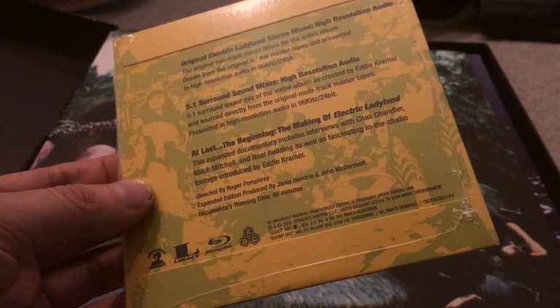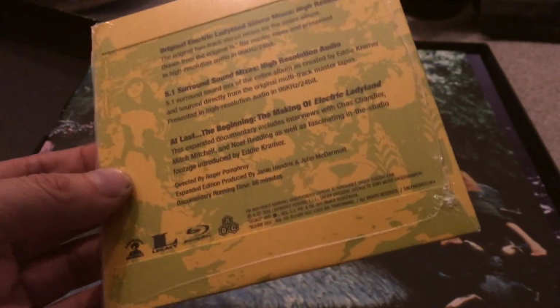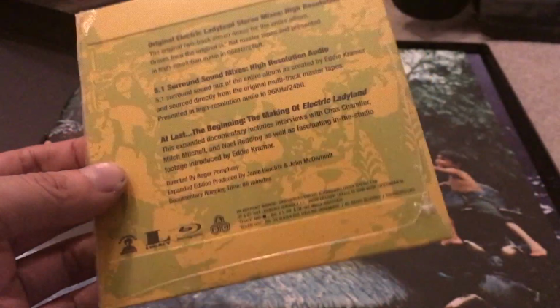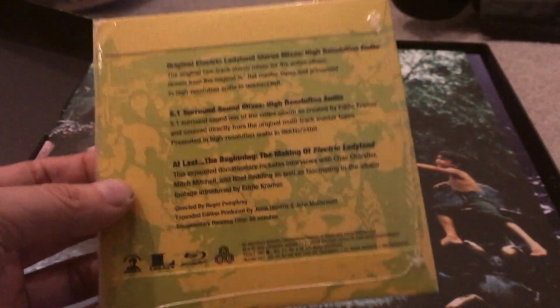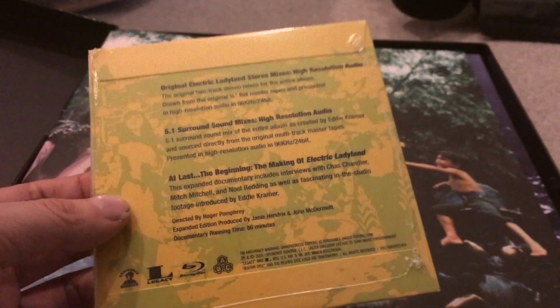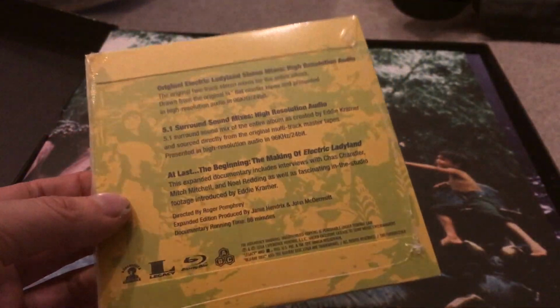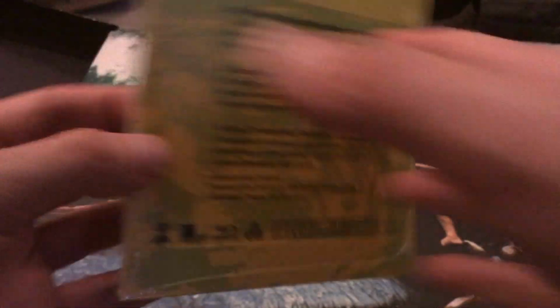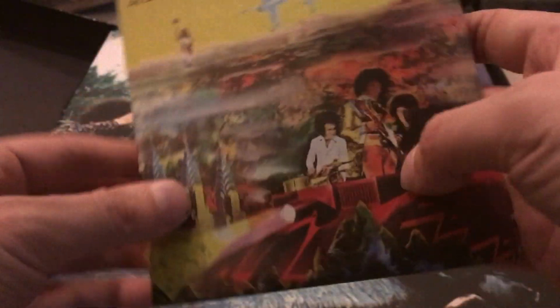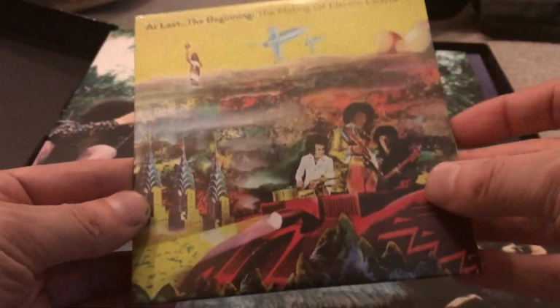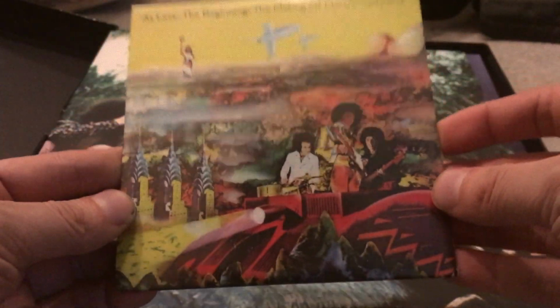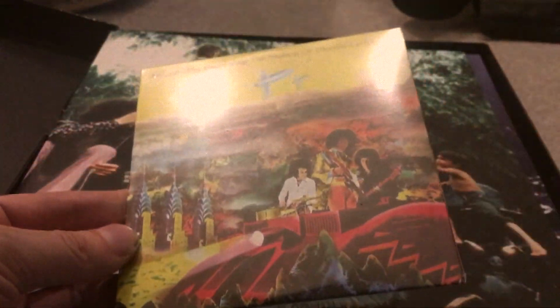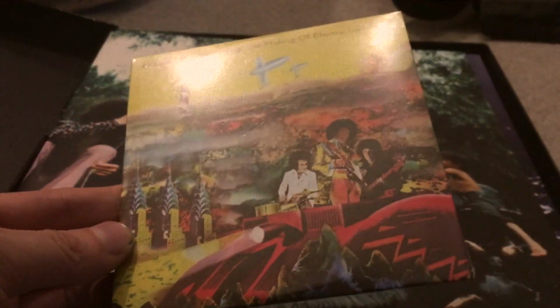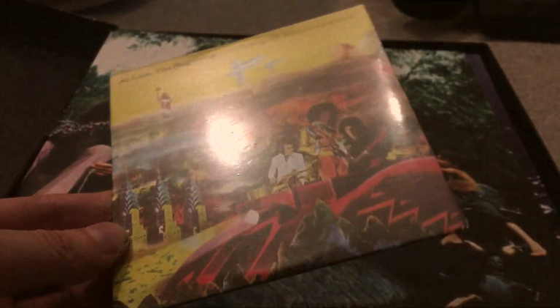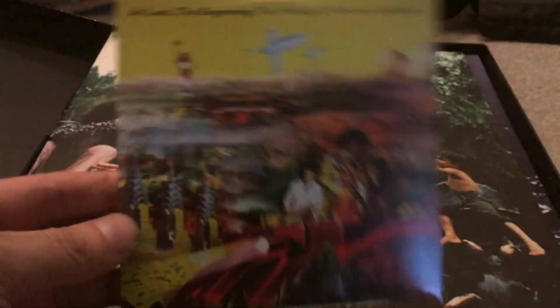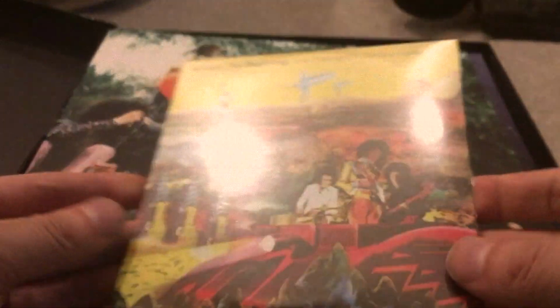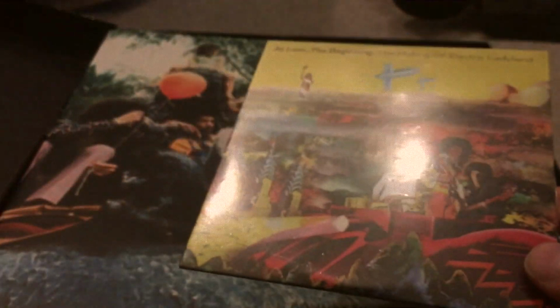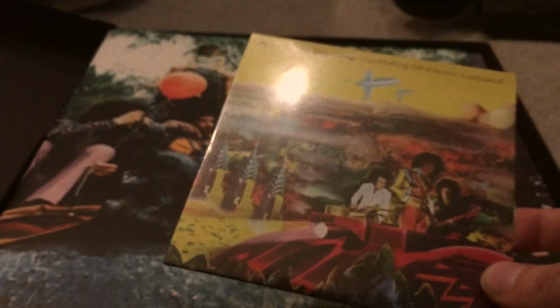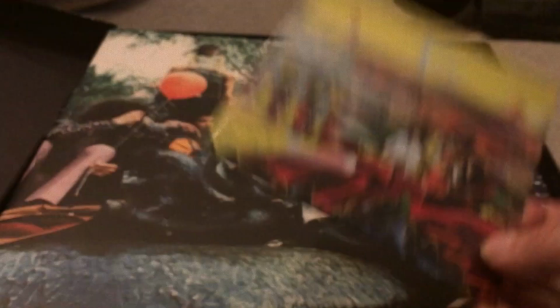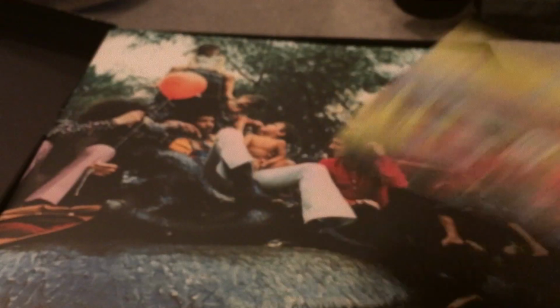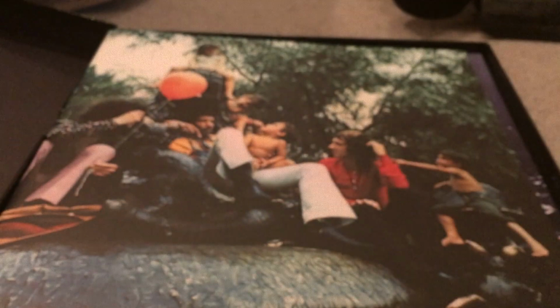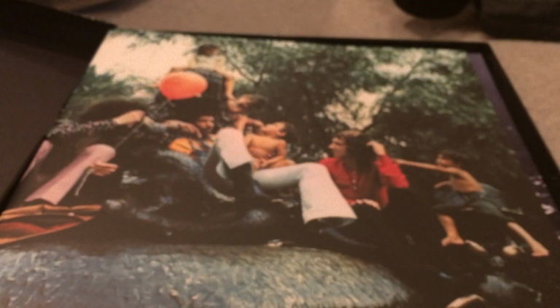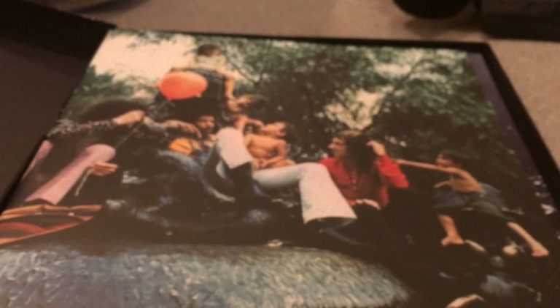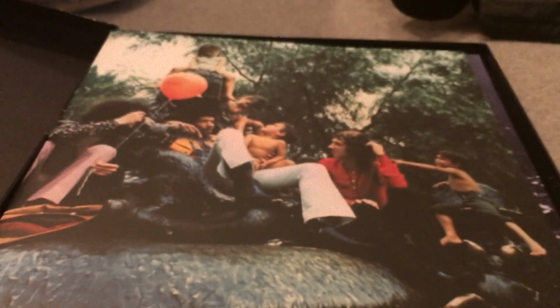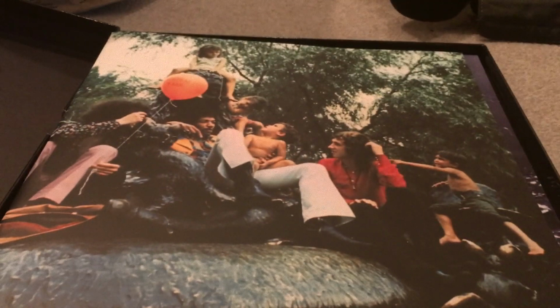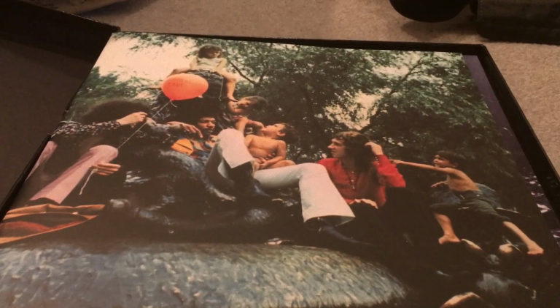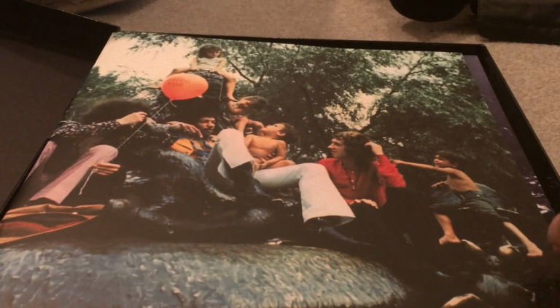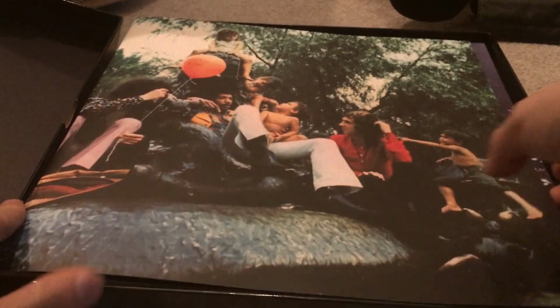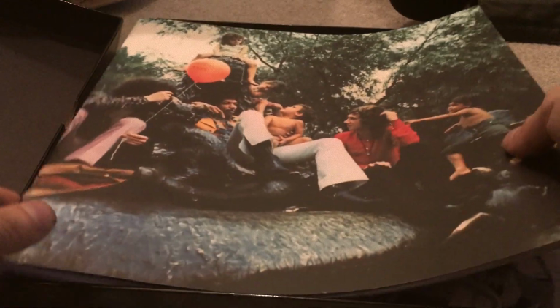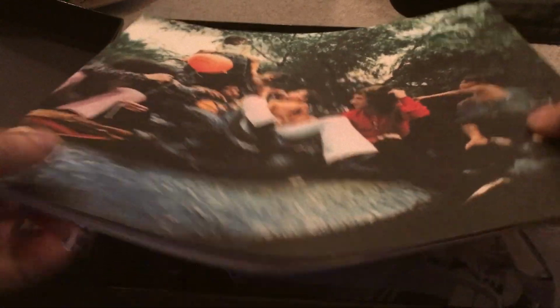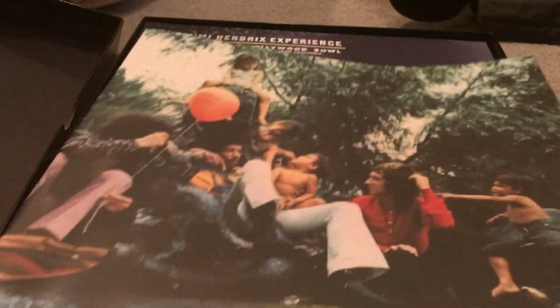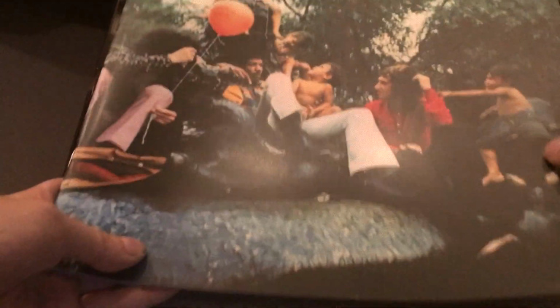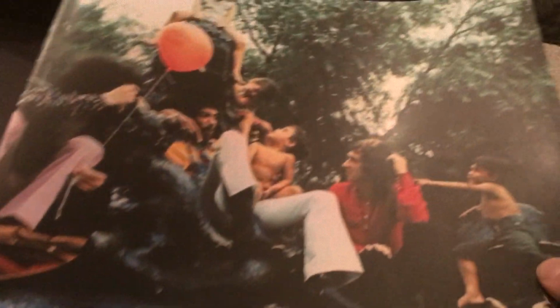It's newly remastered by Eddie Kramer, who was the original engineer for Jimi Hendrix. Jimi Hendrix is definitely one of my favorite musical artists — my inspiration for playing guitar from the beginning — so of course I had to get this deluxe edition.